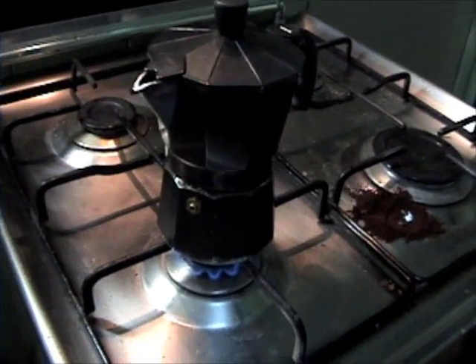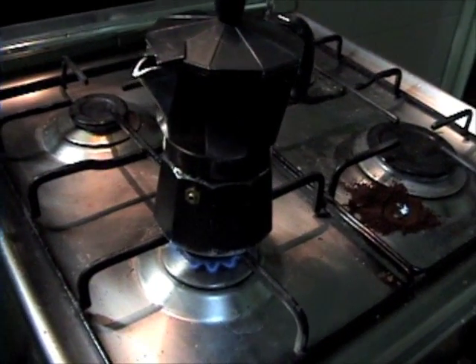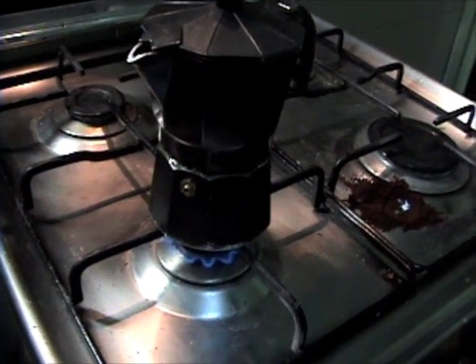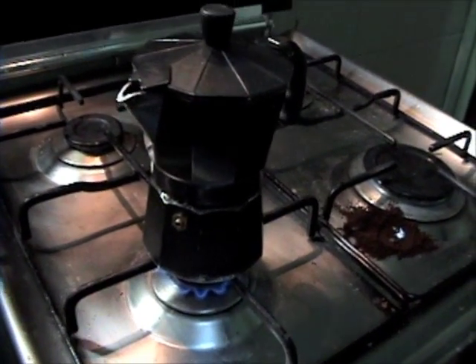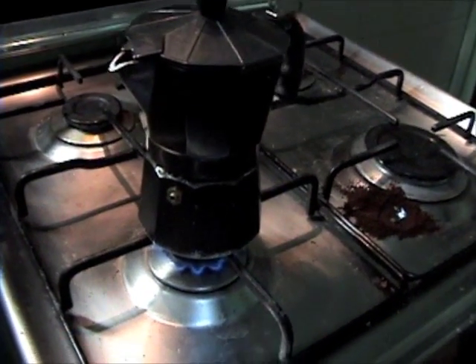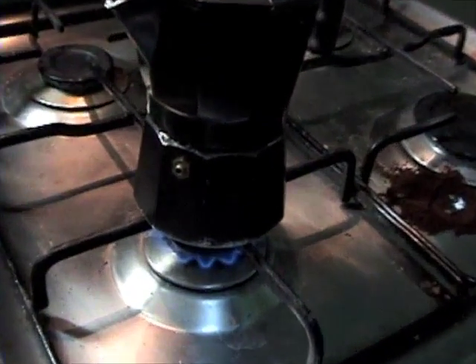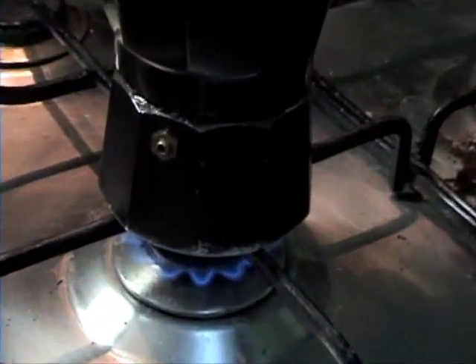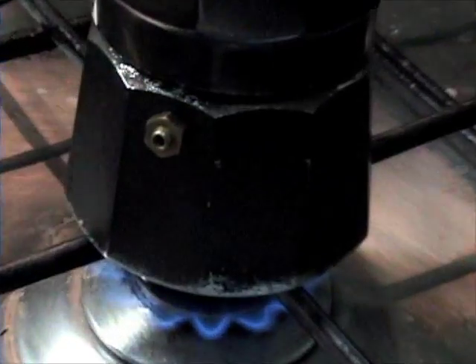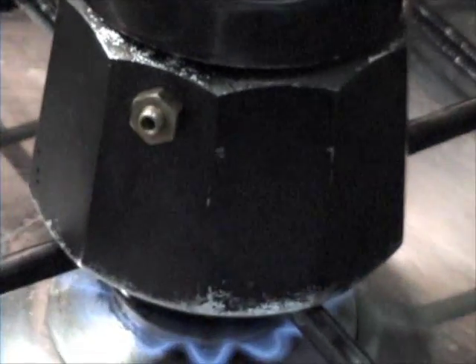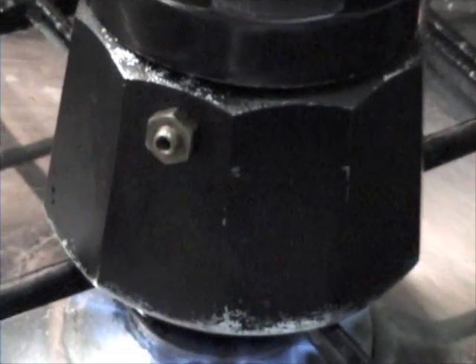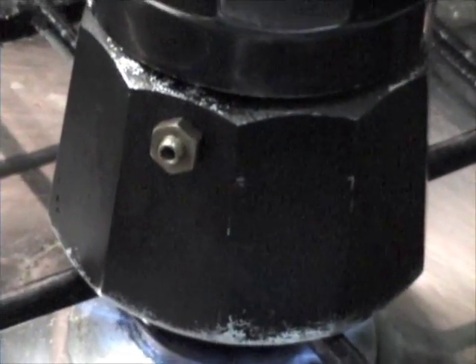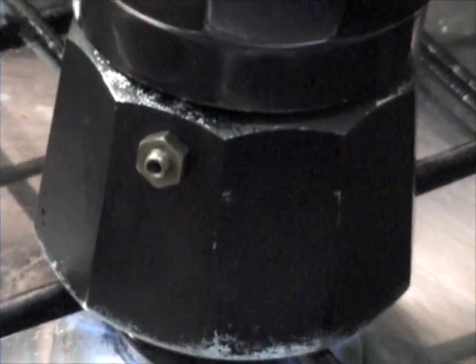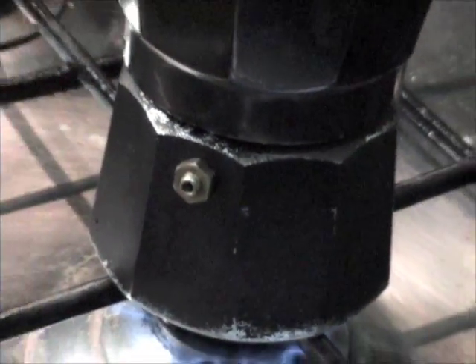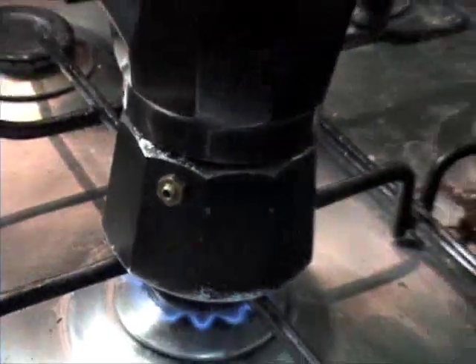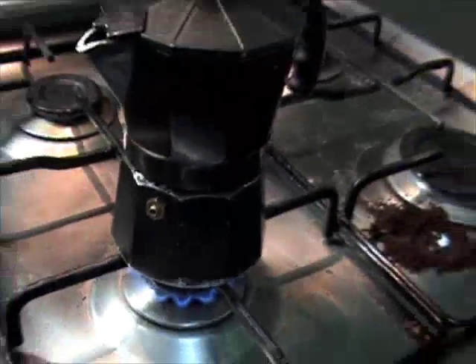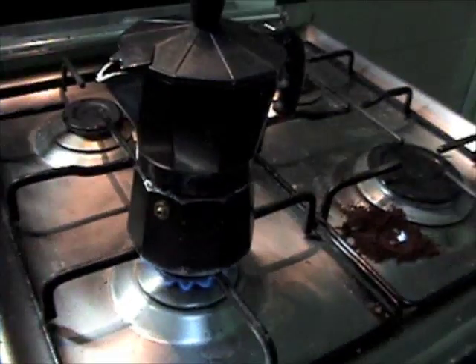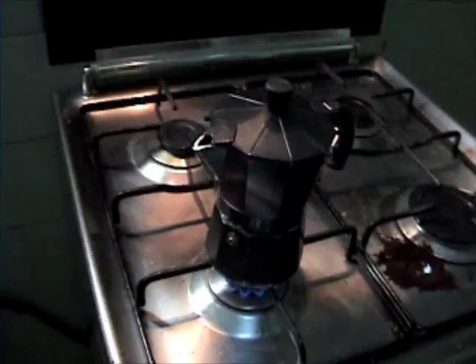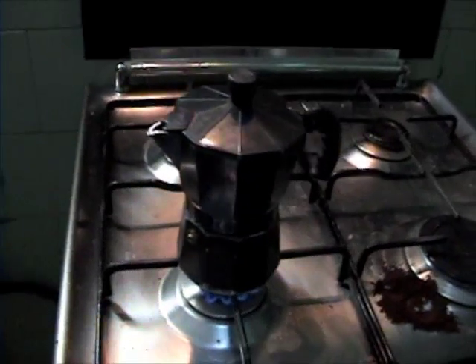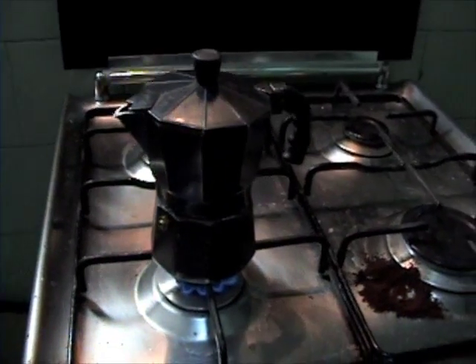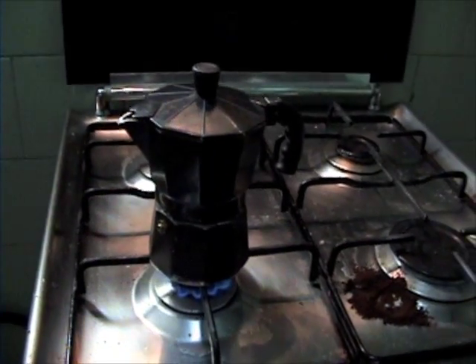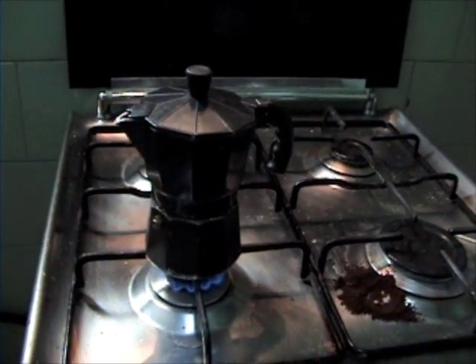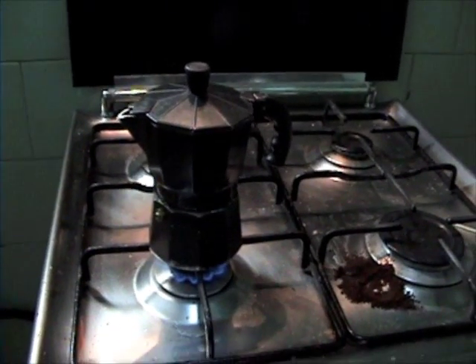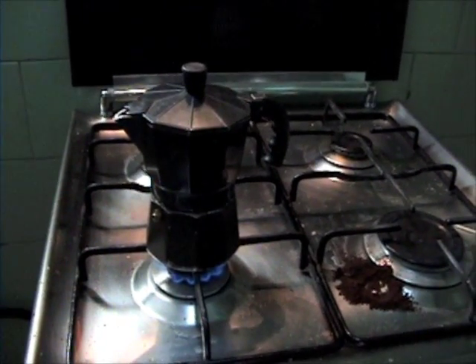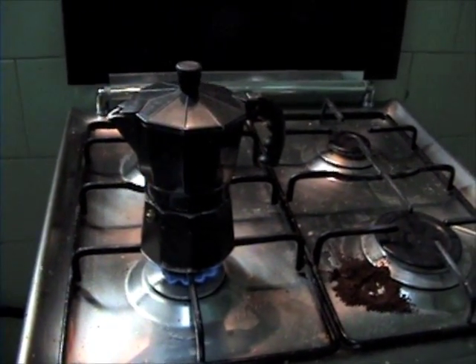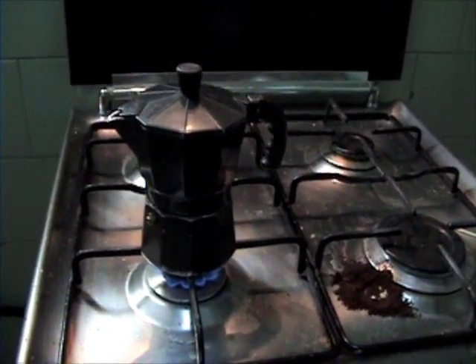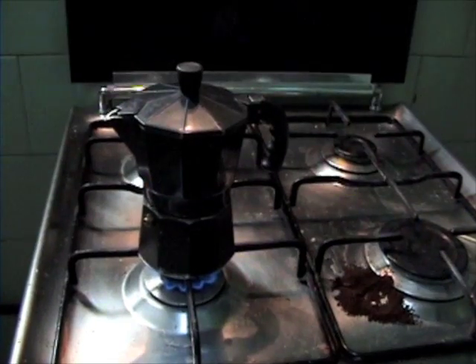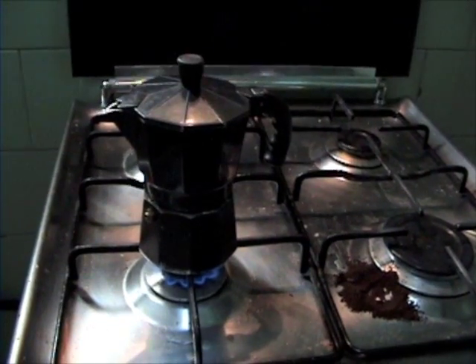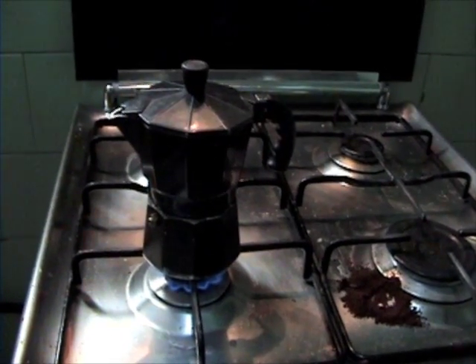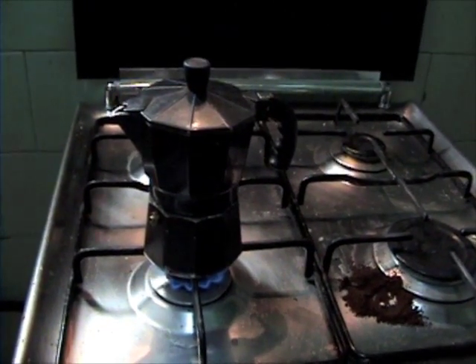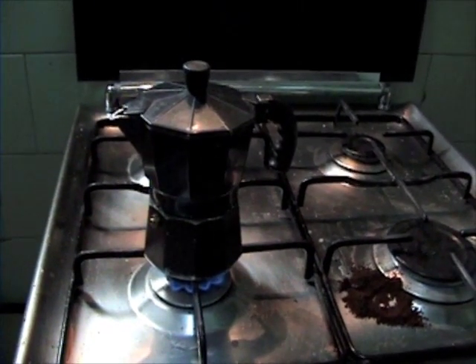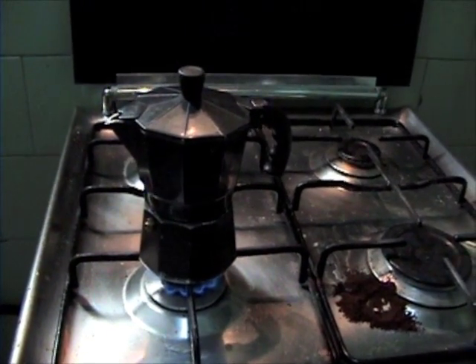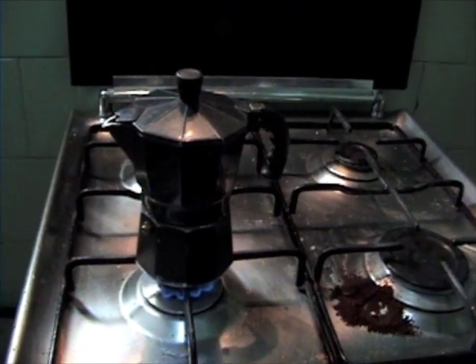Also, one neat fact: each moka pot has a safety valve on the lower container, just in case the pressure gets too high, so that water can pour out of there and not onto your hands or your stovetop.